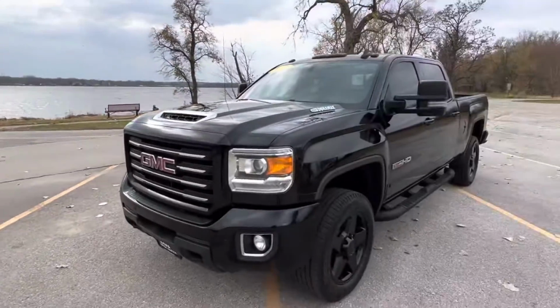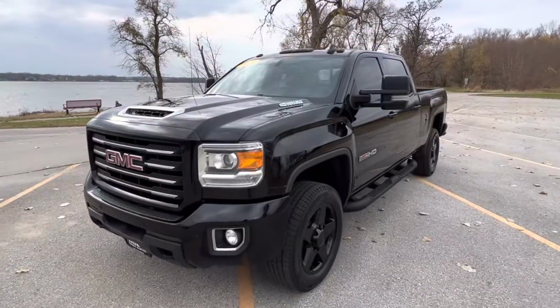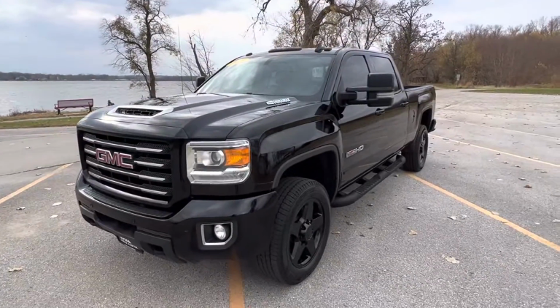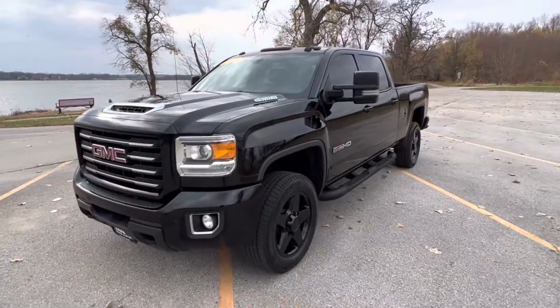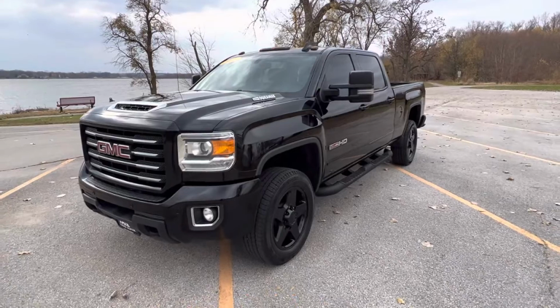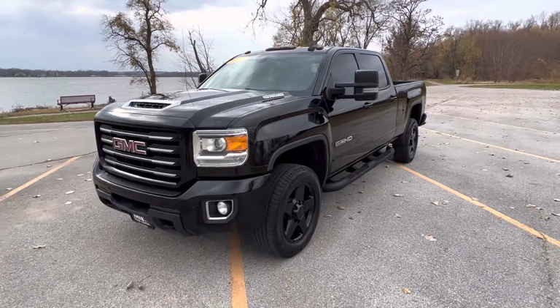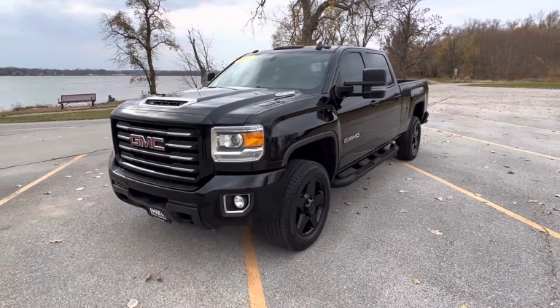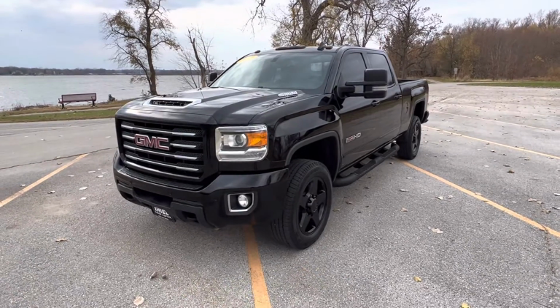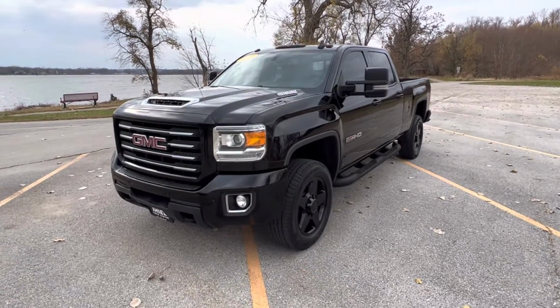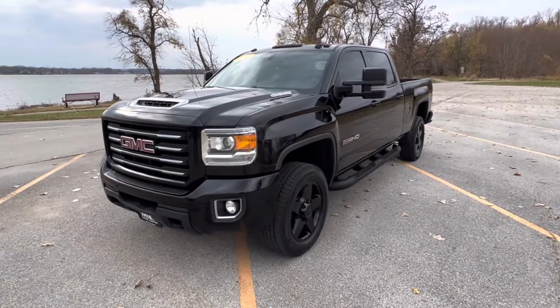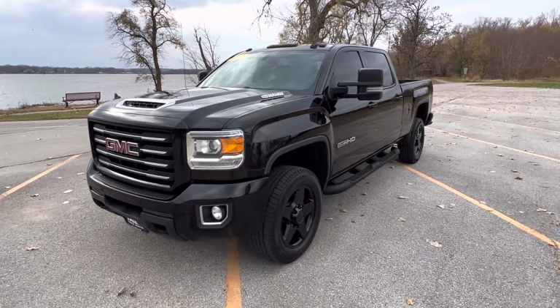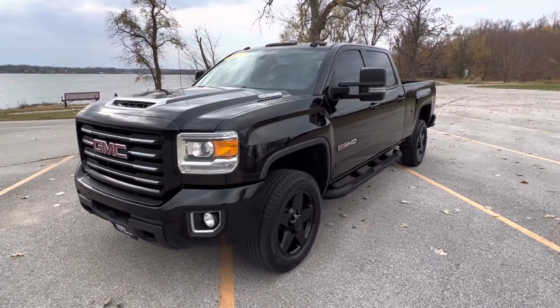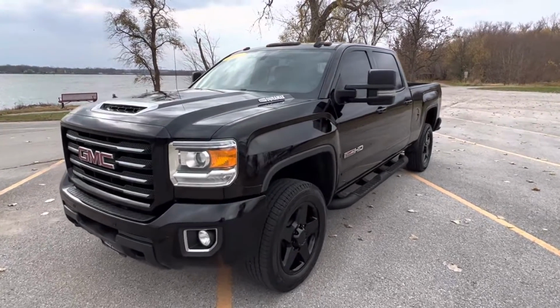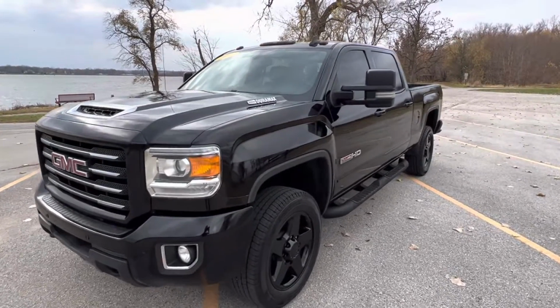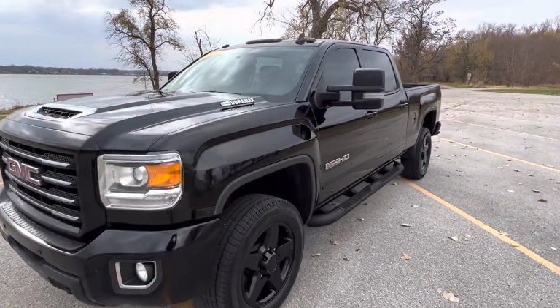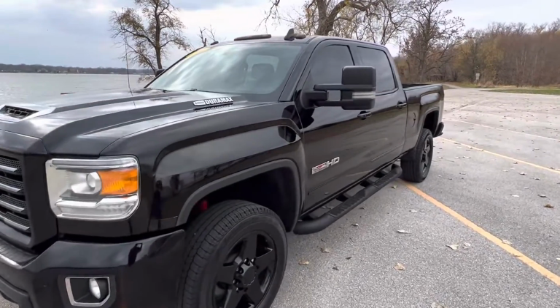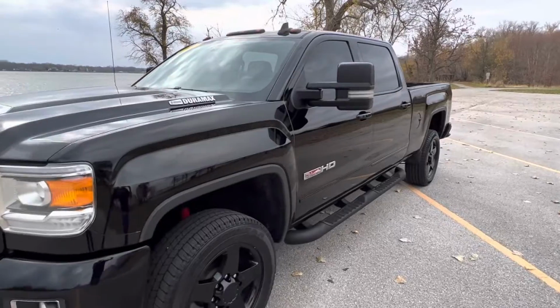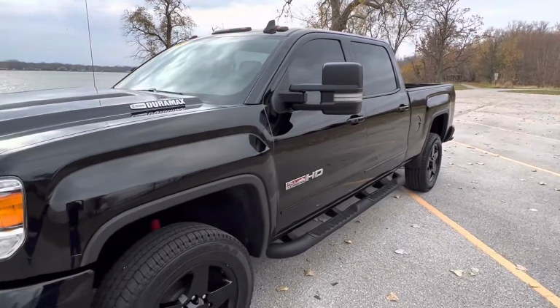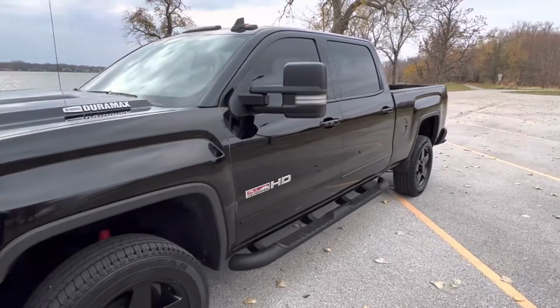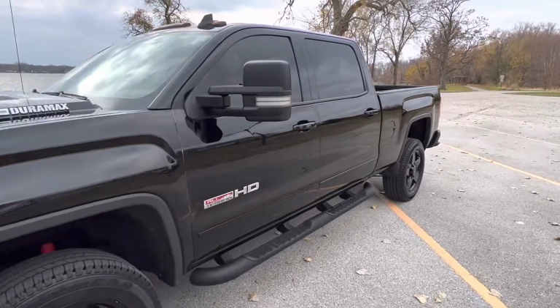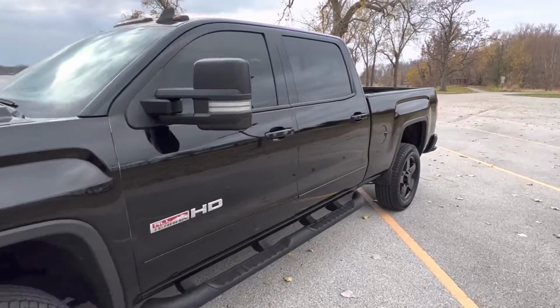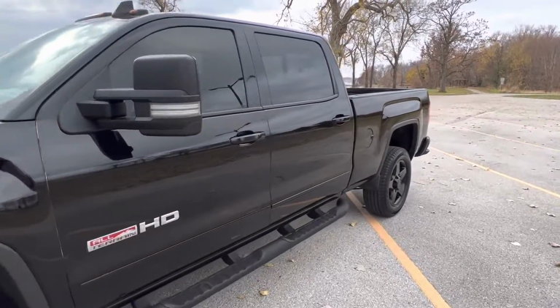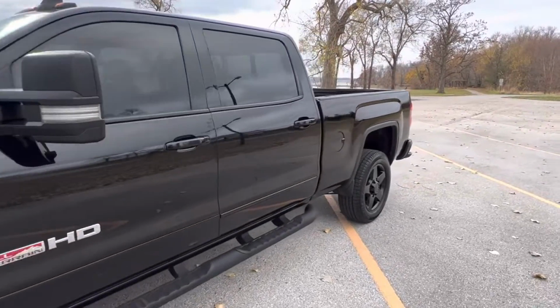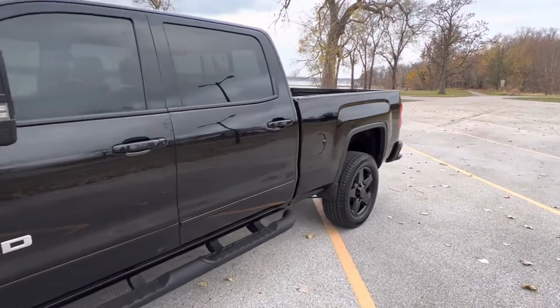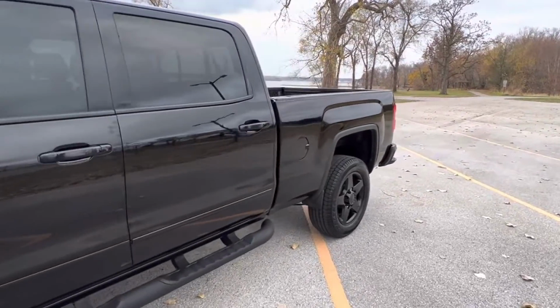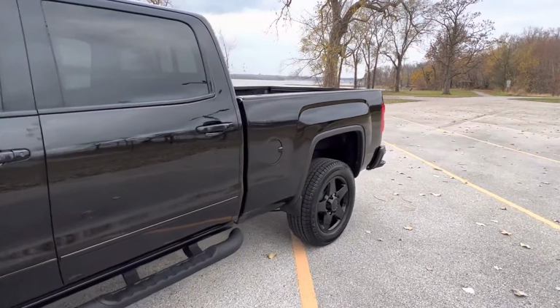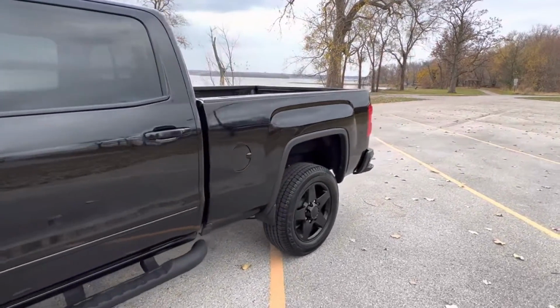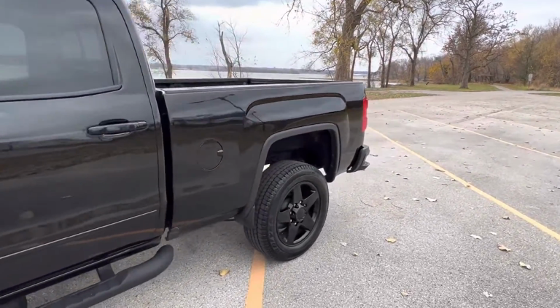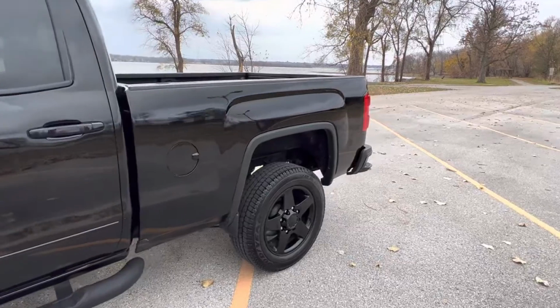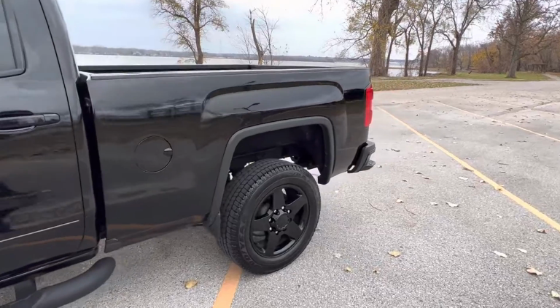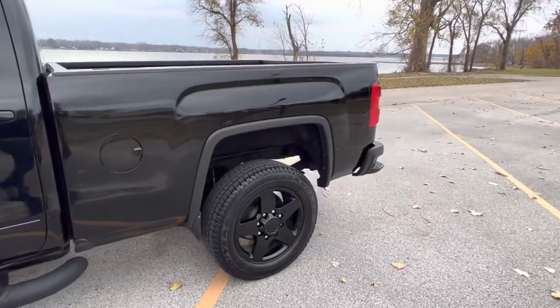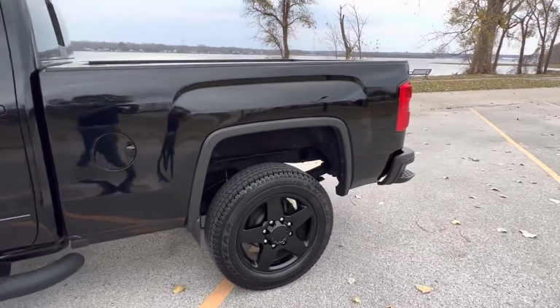Today I am happy to present this walk-around video of this 2018 GMC Sierra 2500 HD, crew cab, short bed, four-wheel drive, diesel.